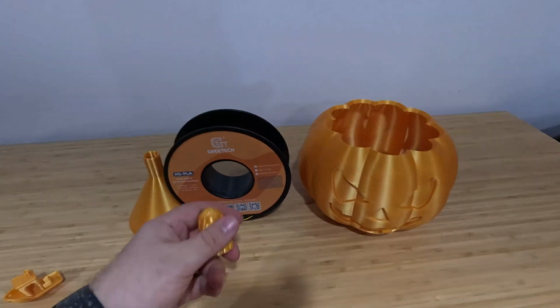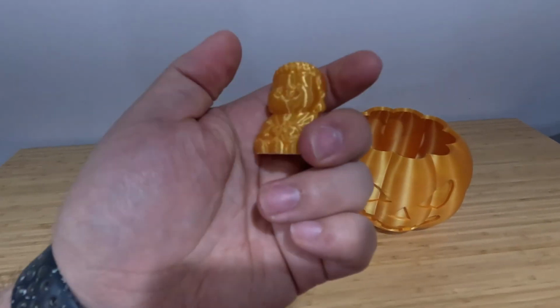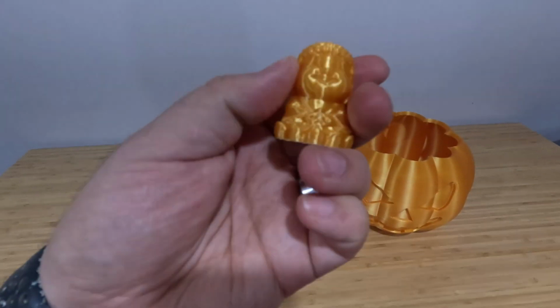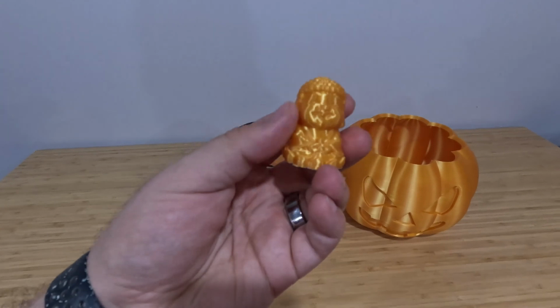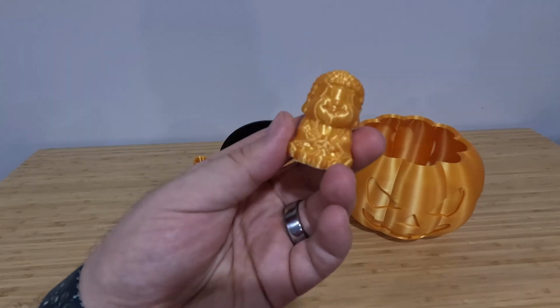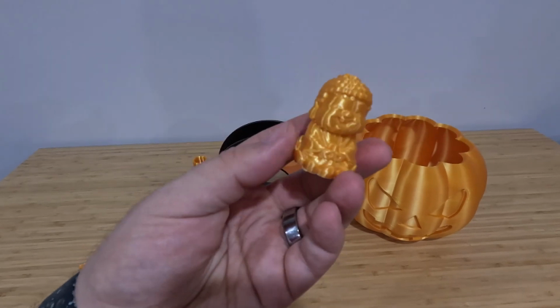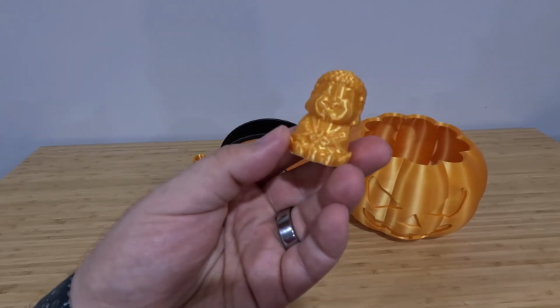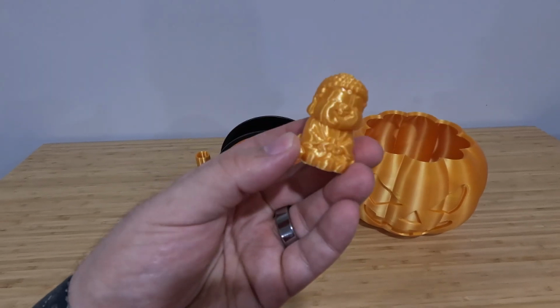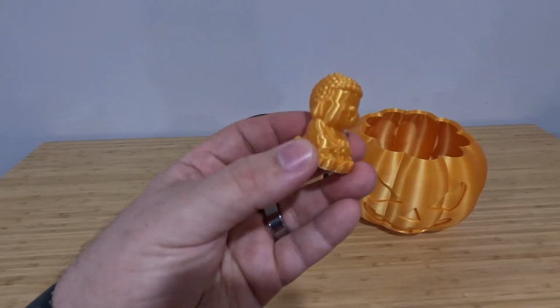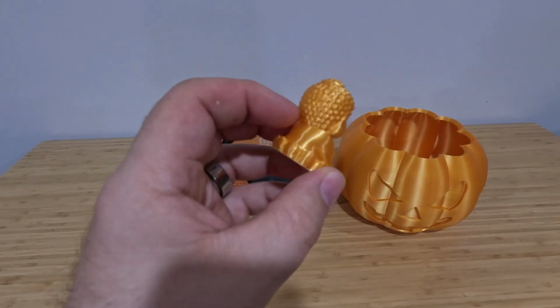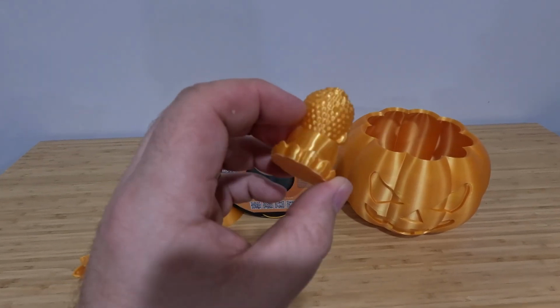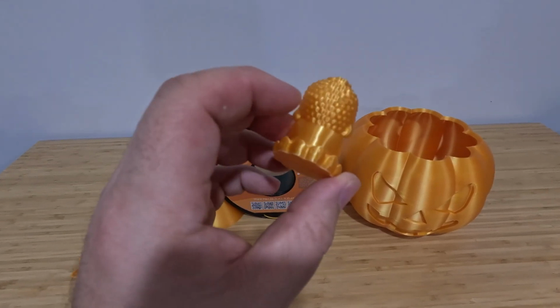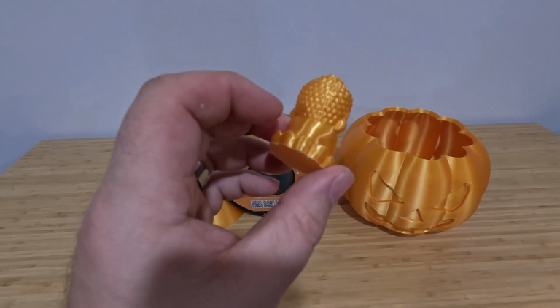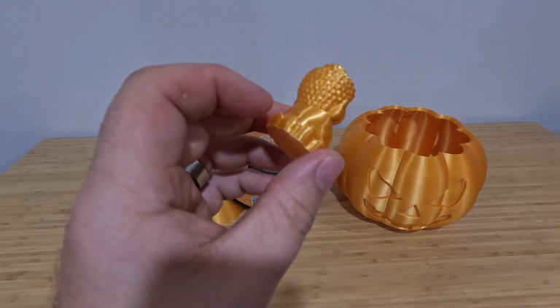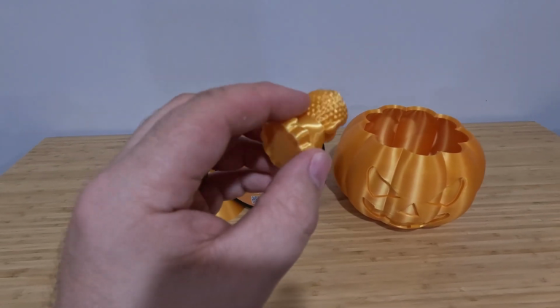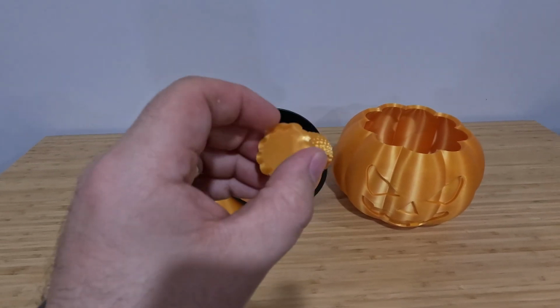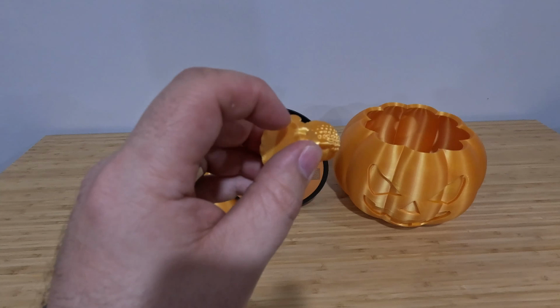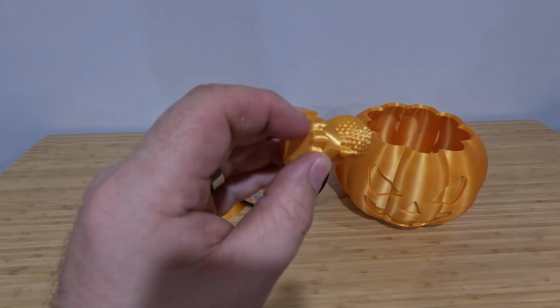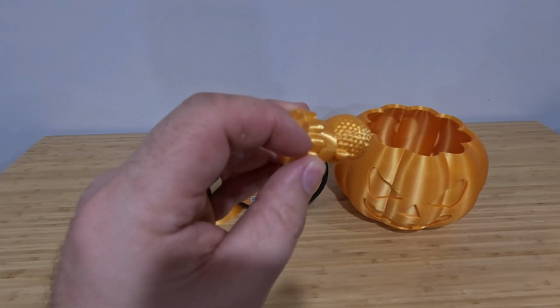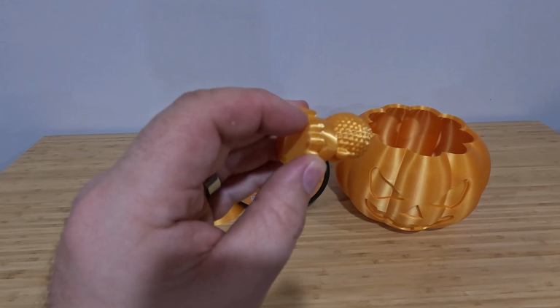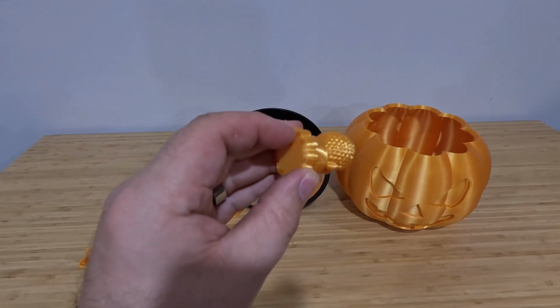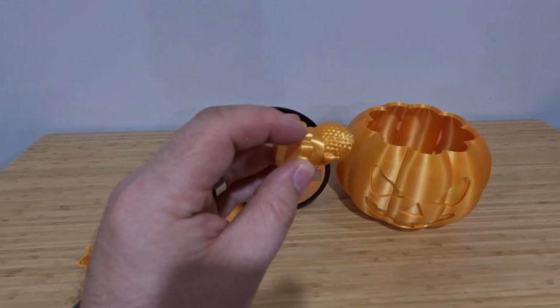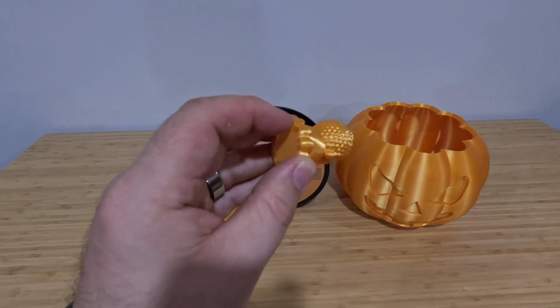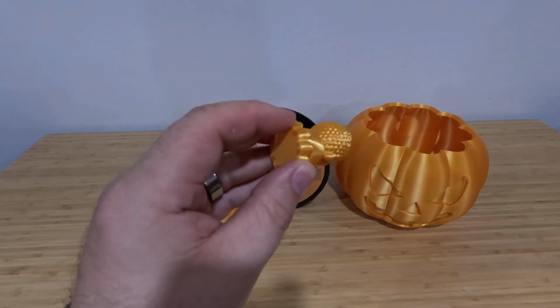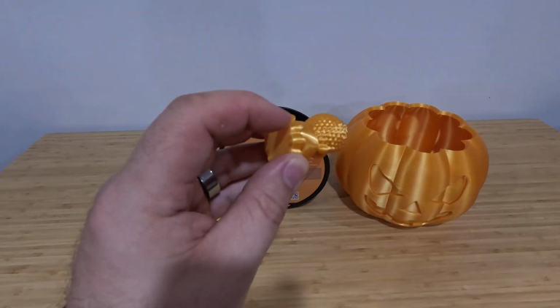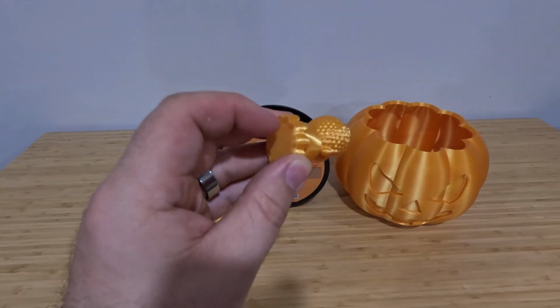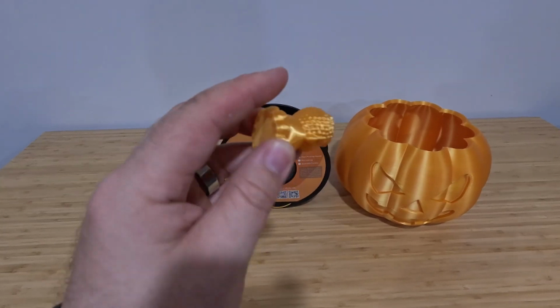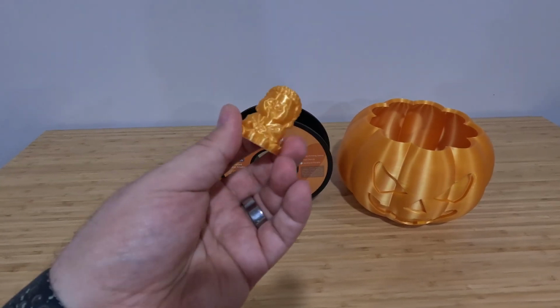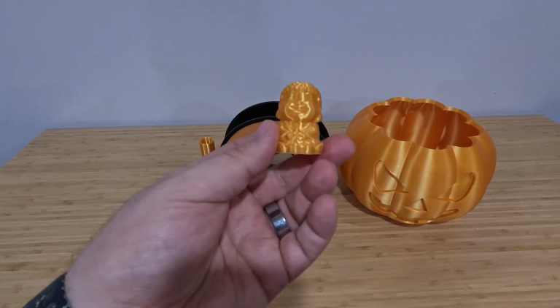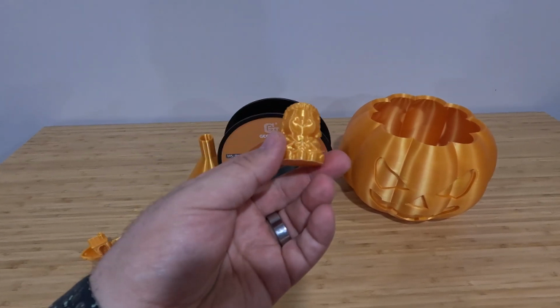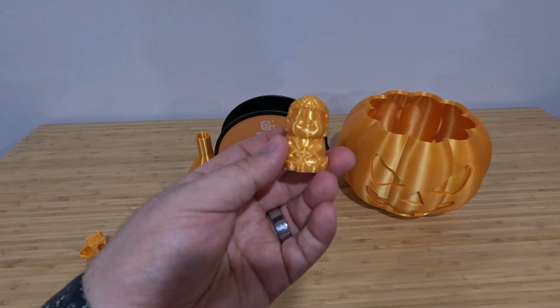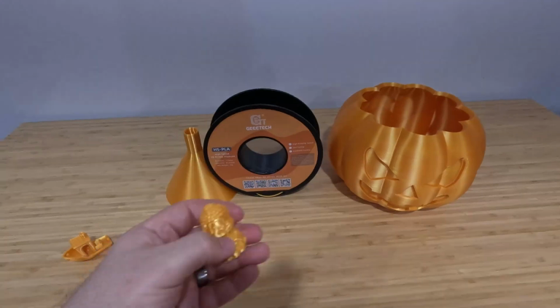I printed this little Buddha that was just a file that came with one of my printers, and again it turned out pretty good. This is just where I went in and cleaned it up a little, and I just need to take a torch to that to get rid of the white. Pretty good.